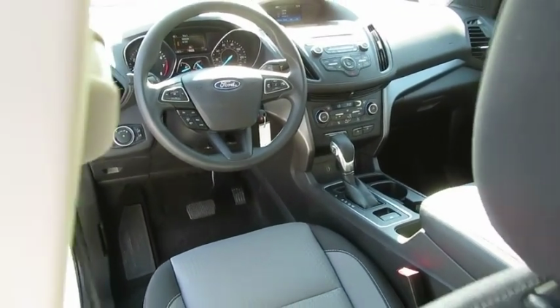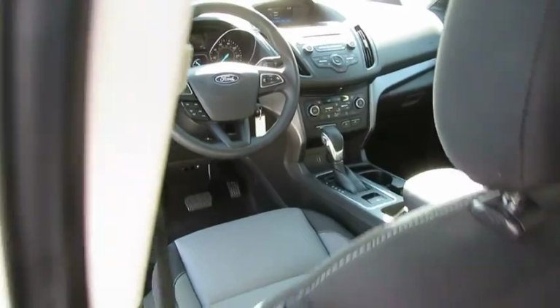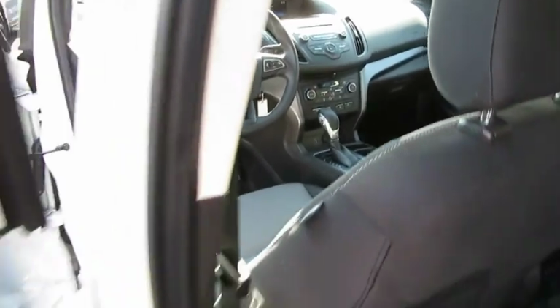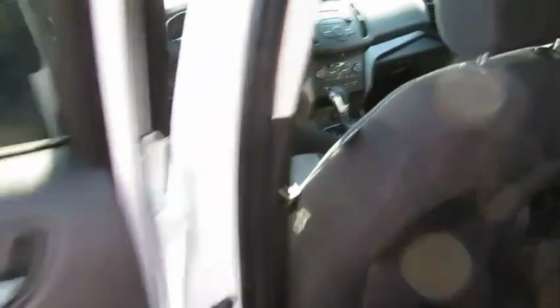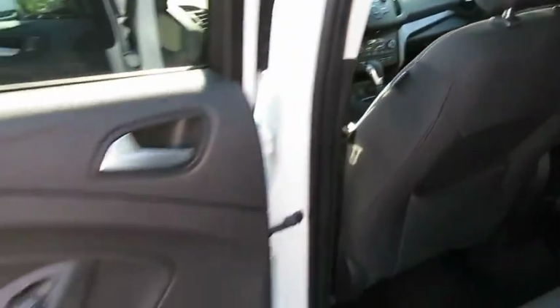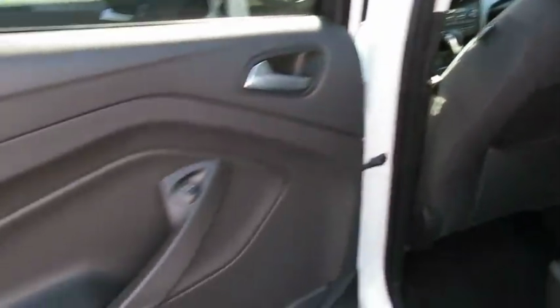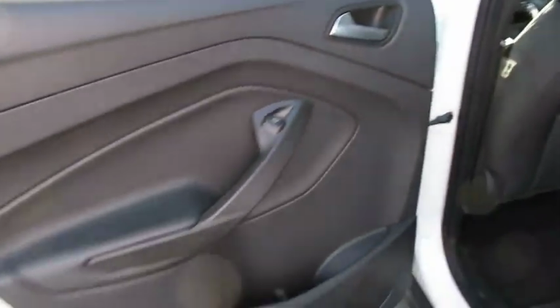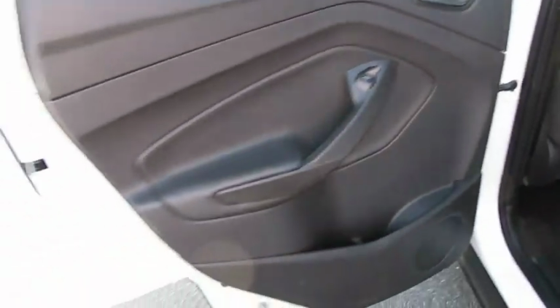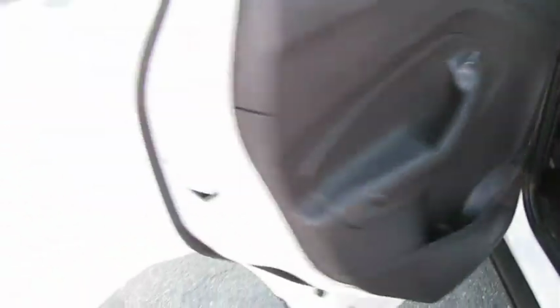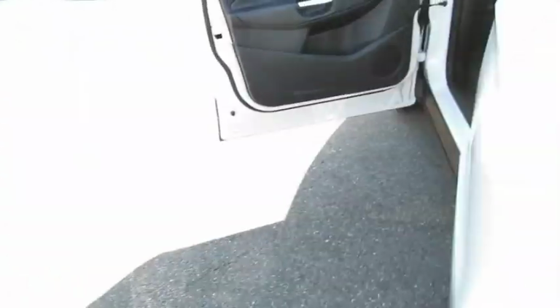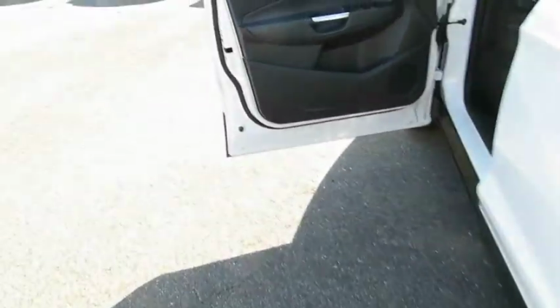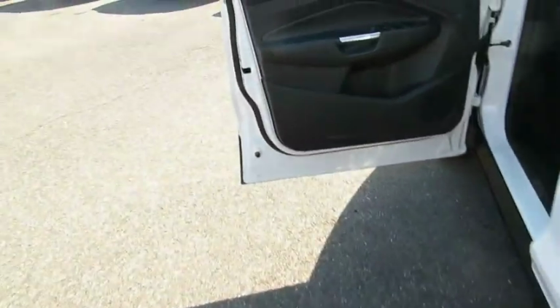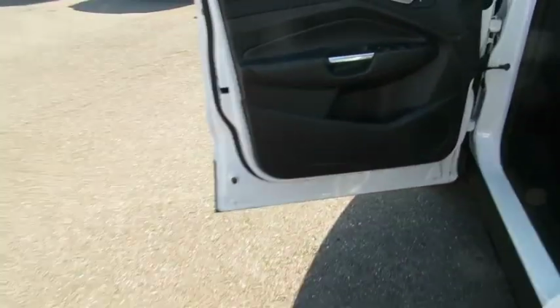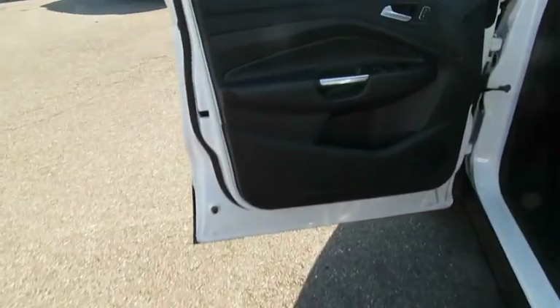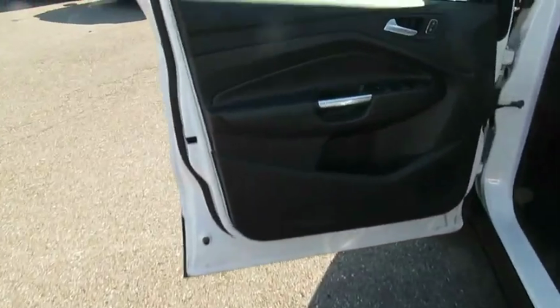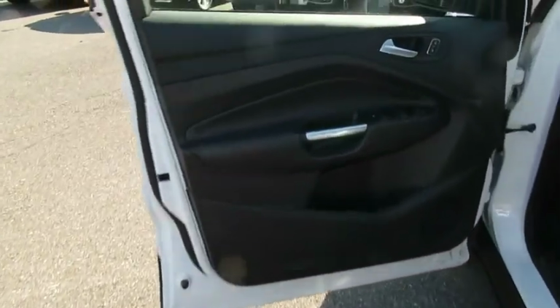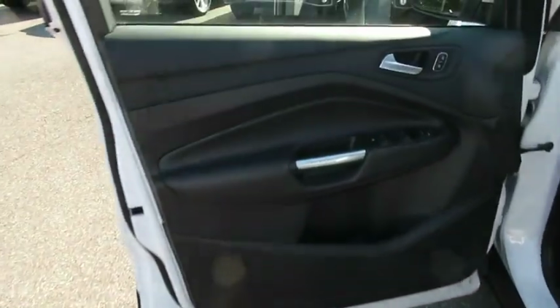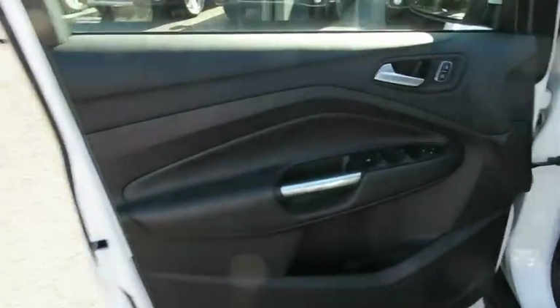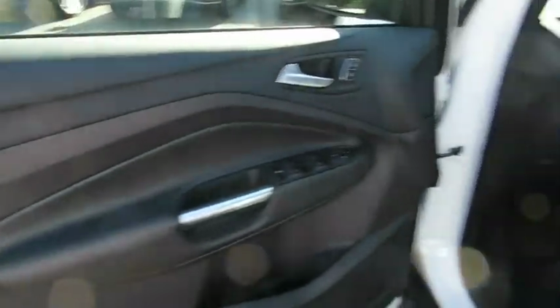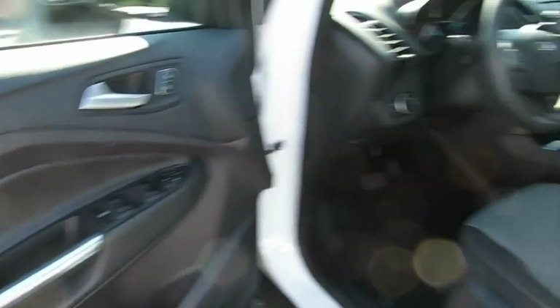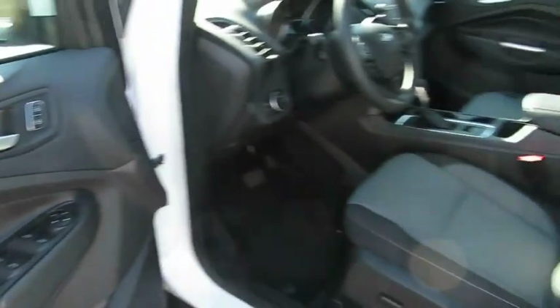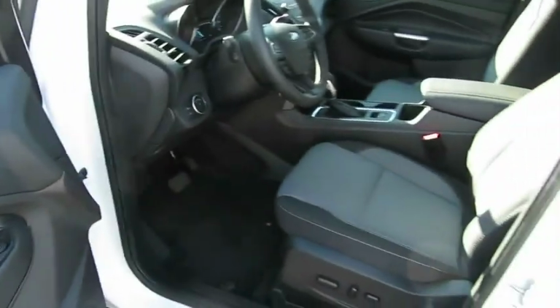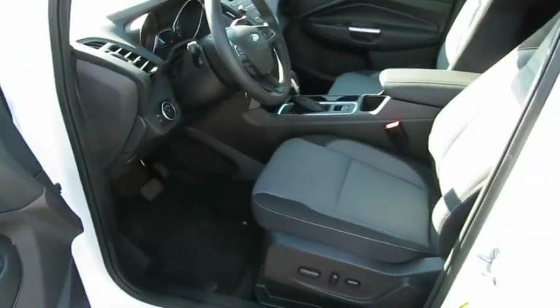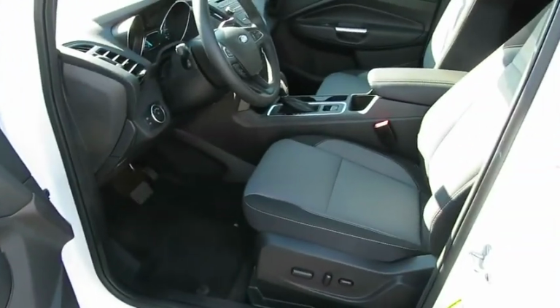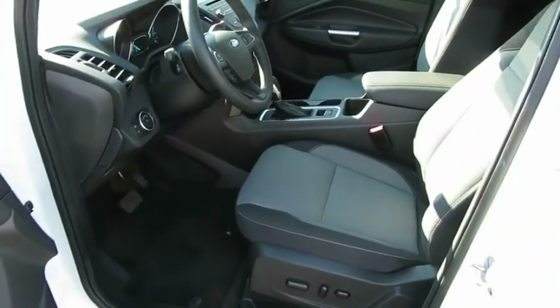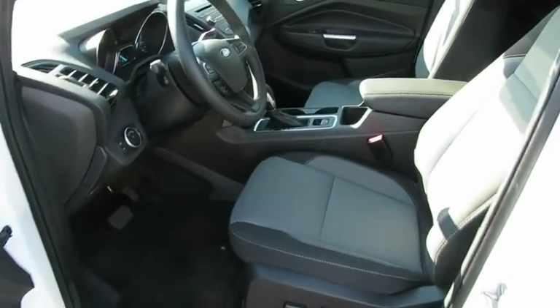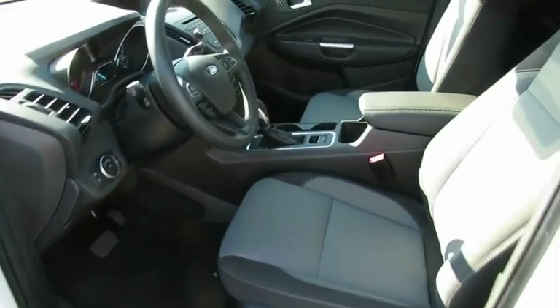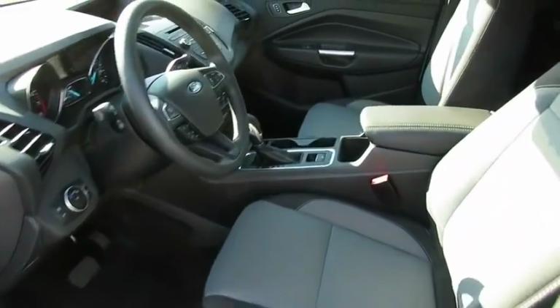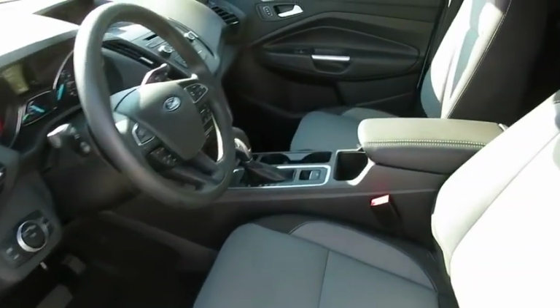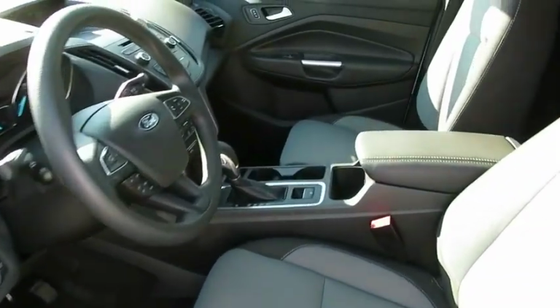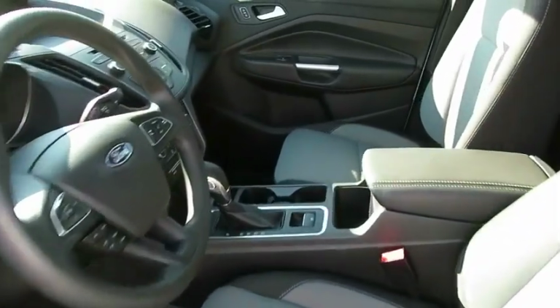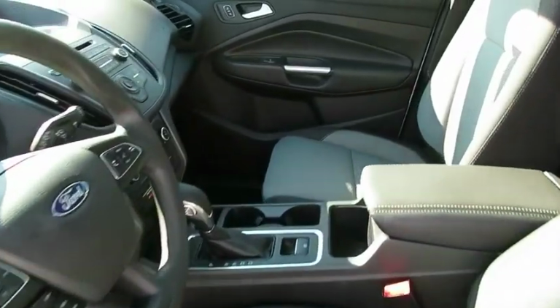4-wheel drive, floor mats, cruise control, aluminum wheels, 4-wheel disc brakes, rear defrost, climate control, AM FM stereo radio.